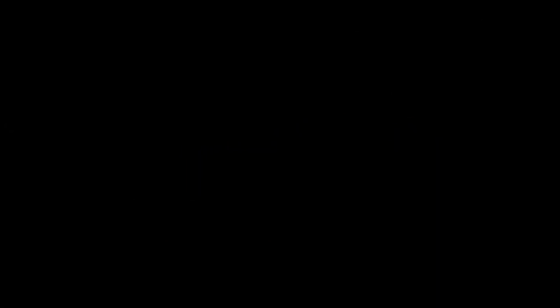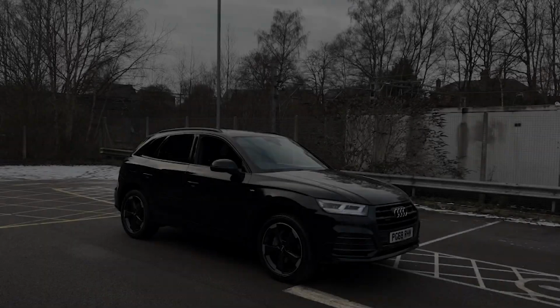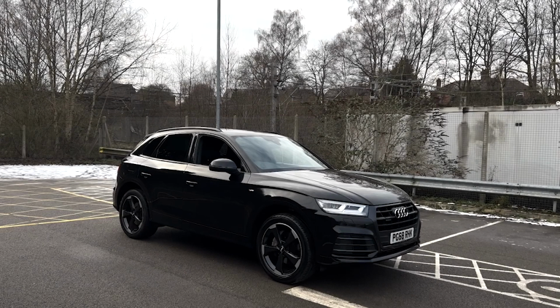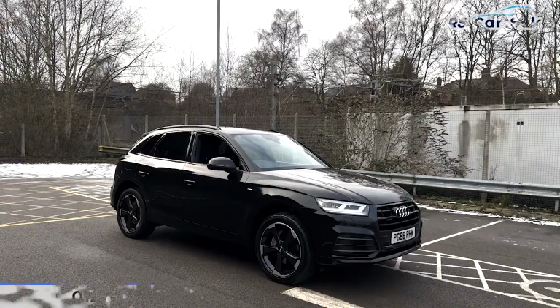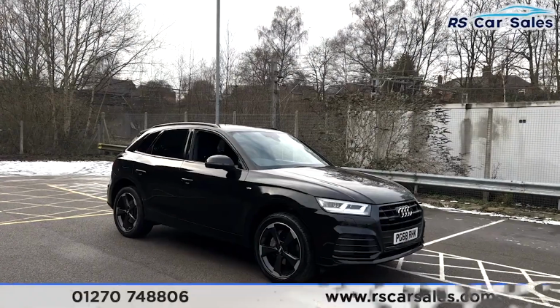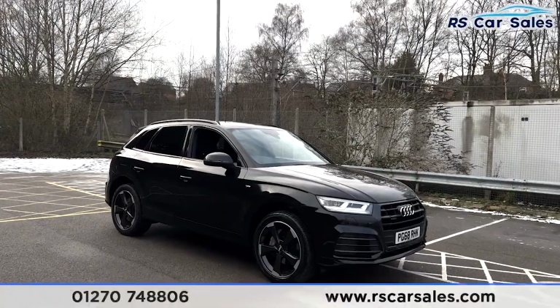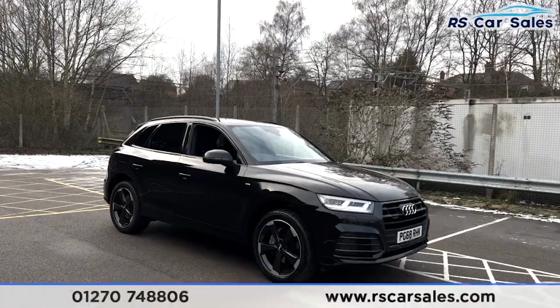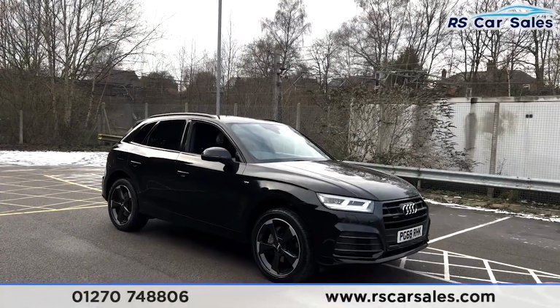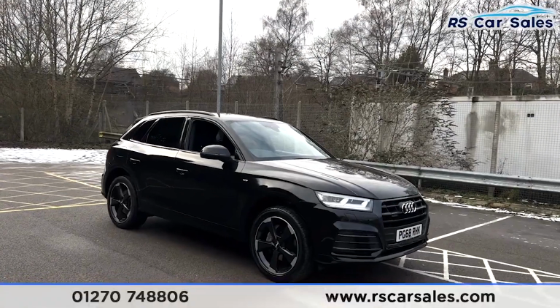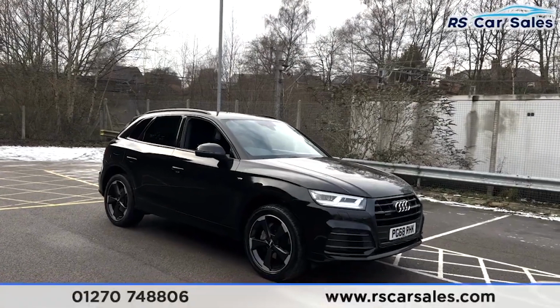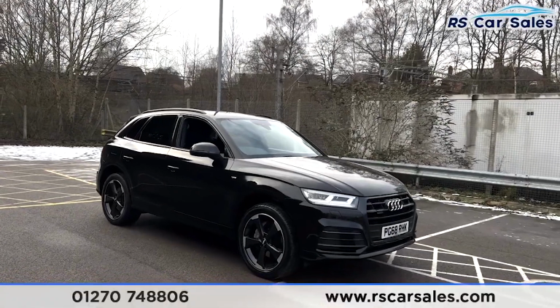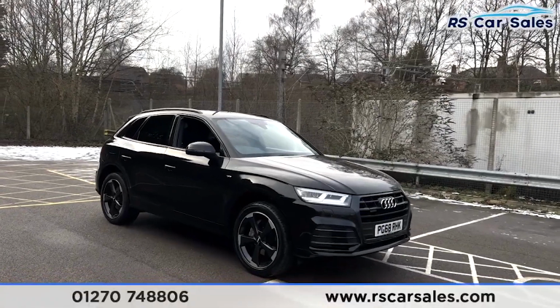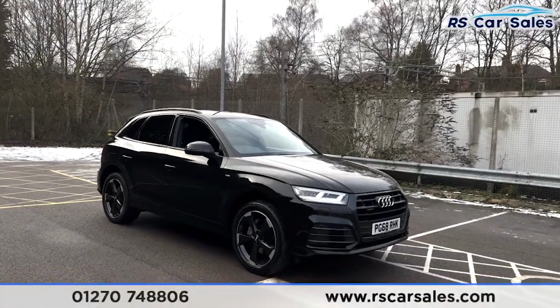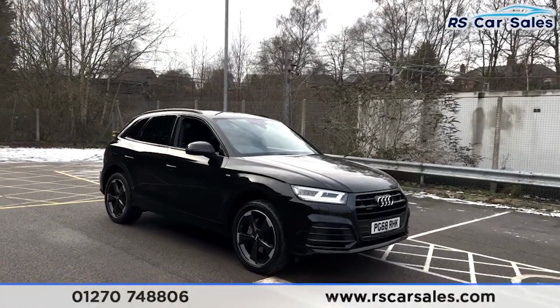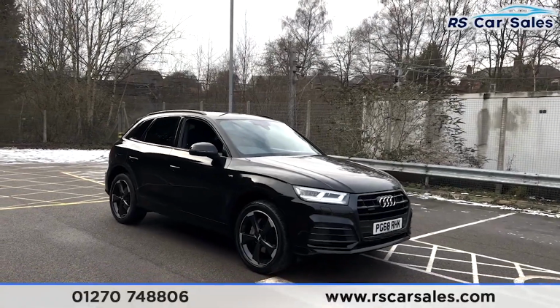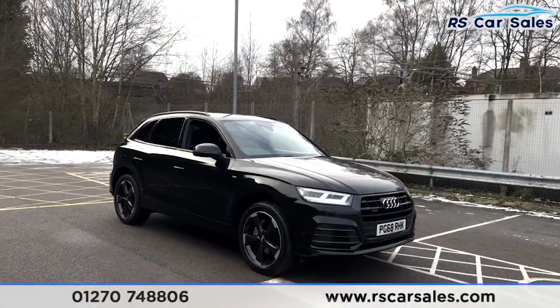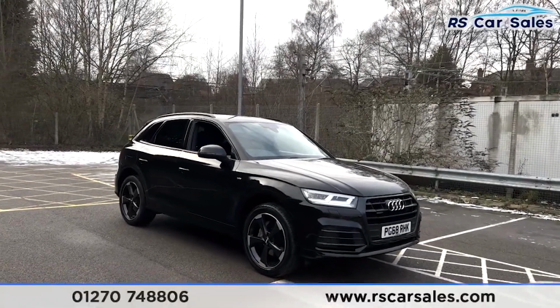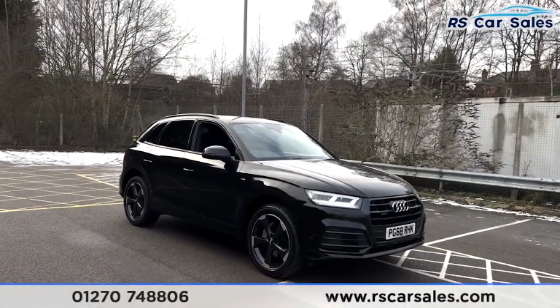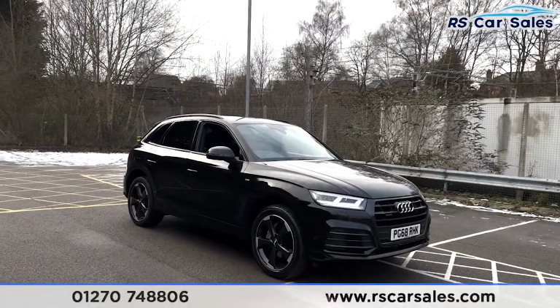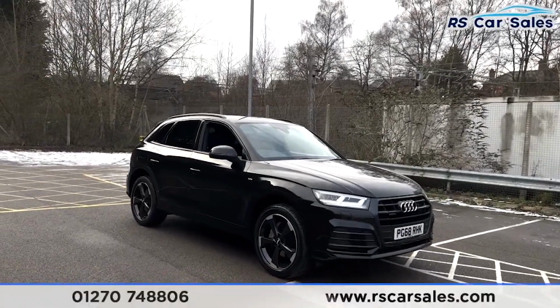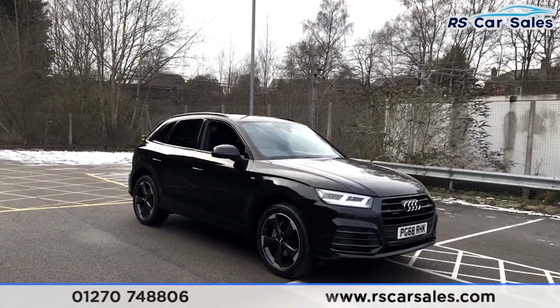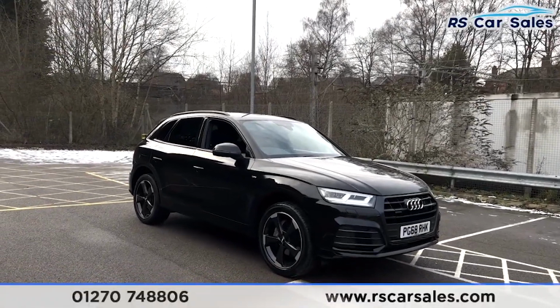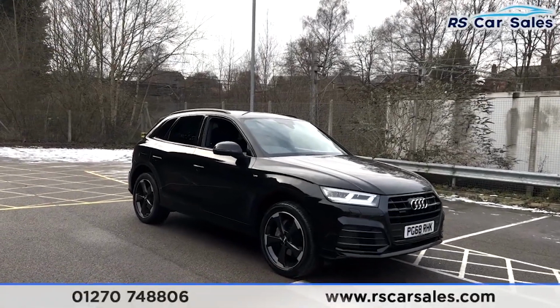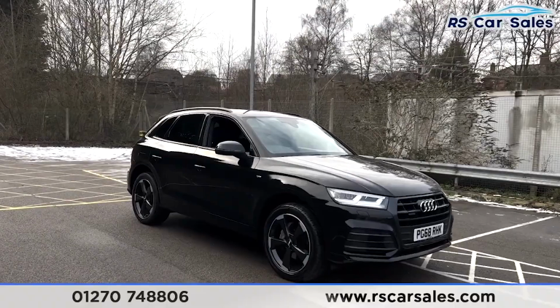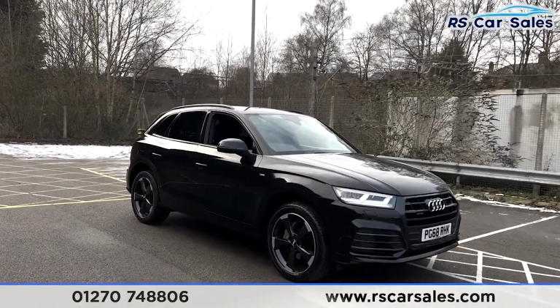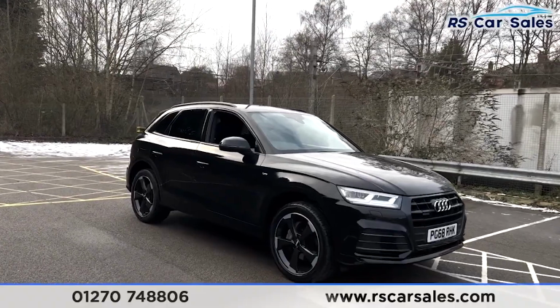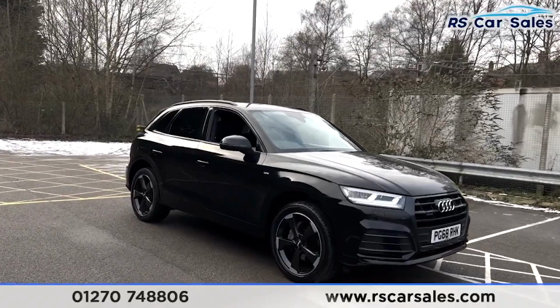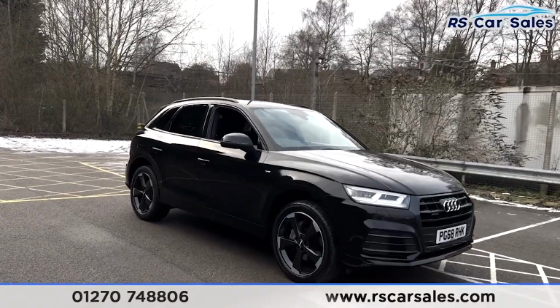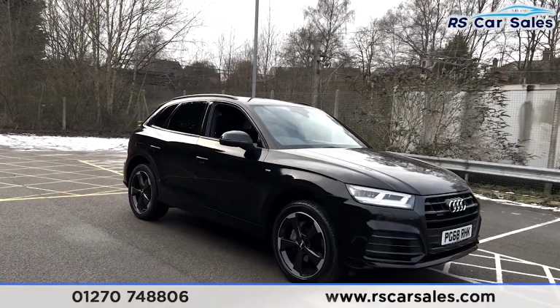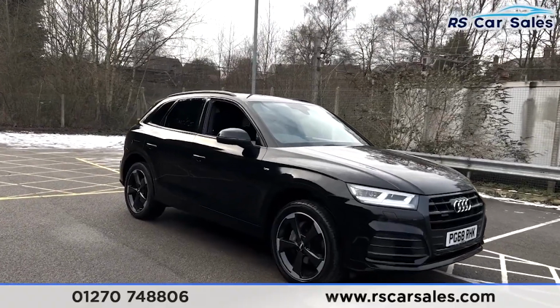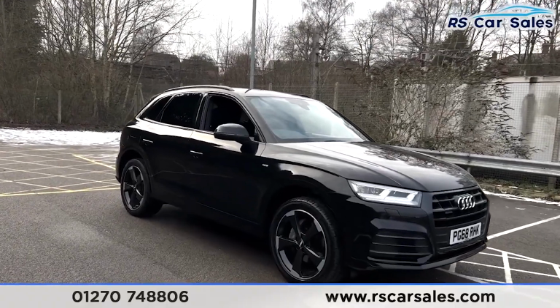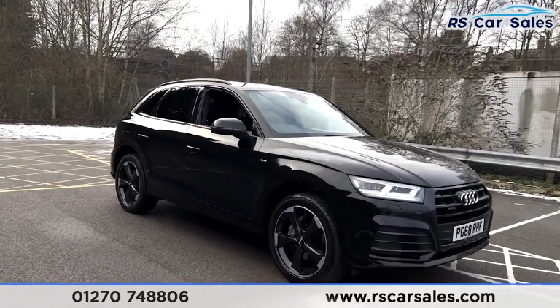Here we have a 2018, 68-plate Audi Q5 2-litre TDi Black Edition Quattro.